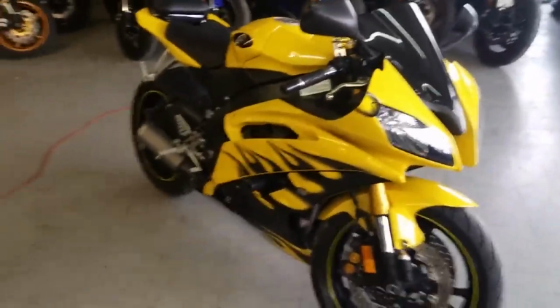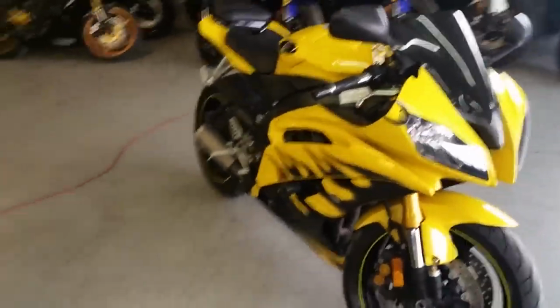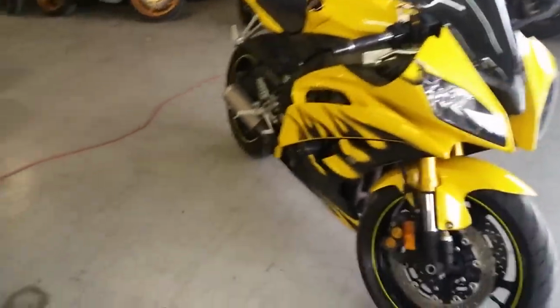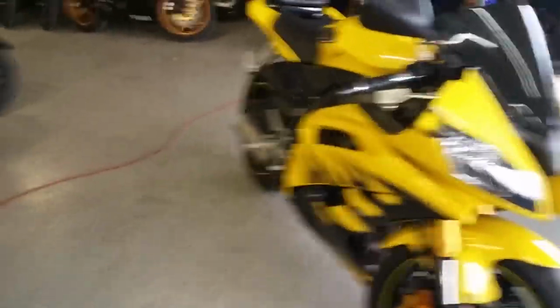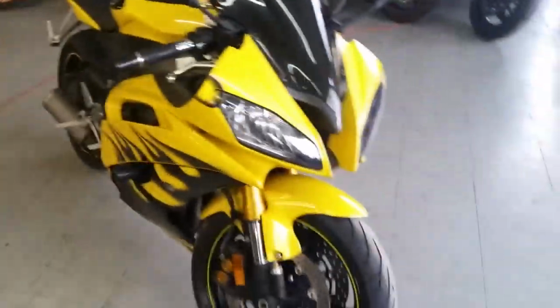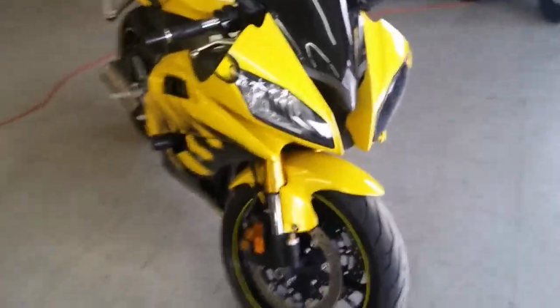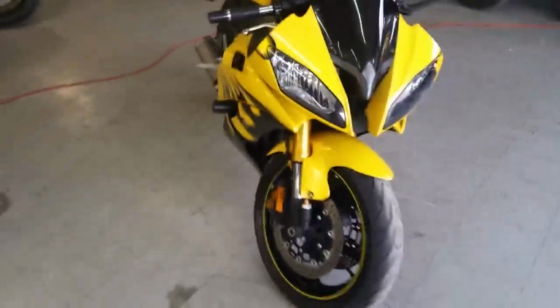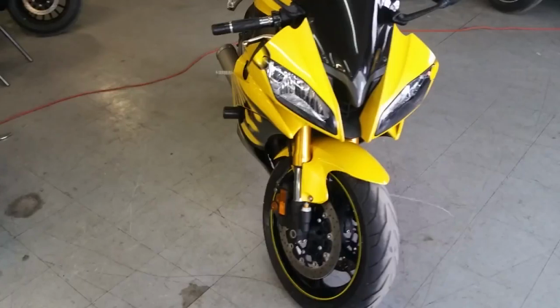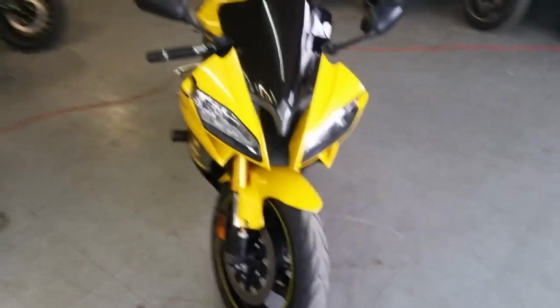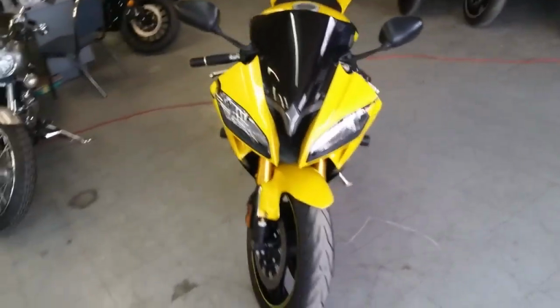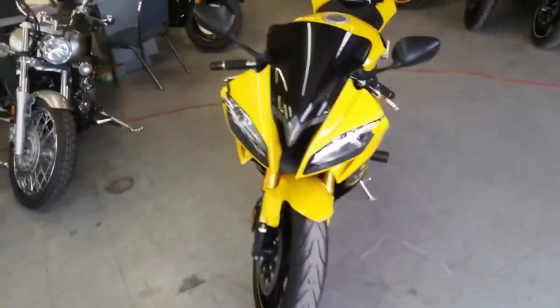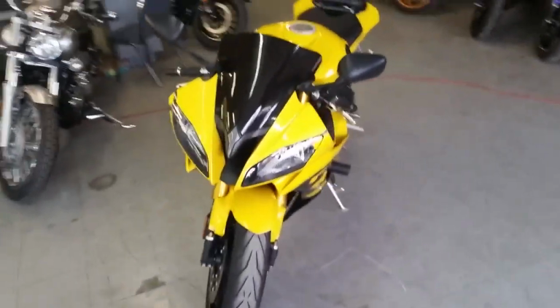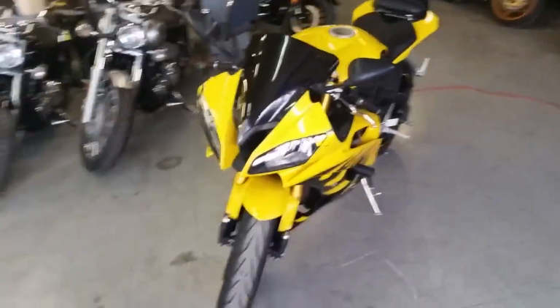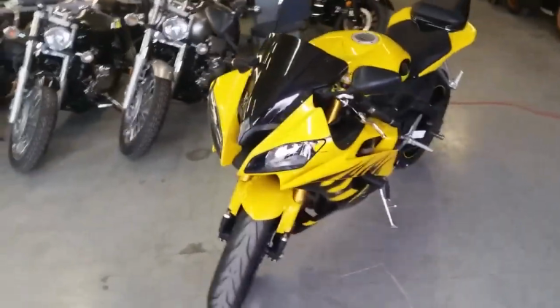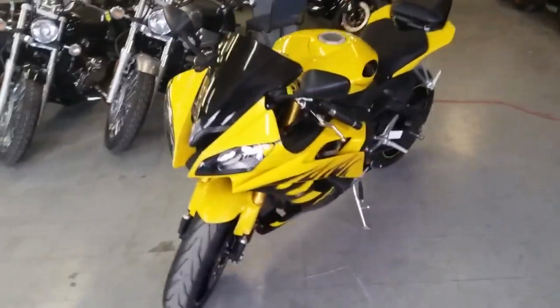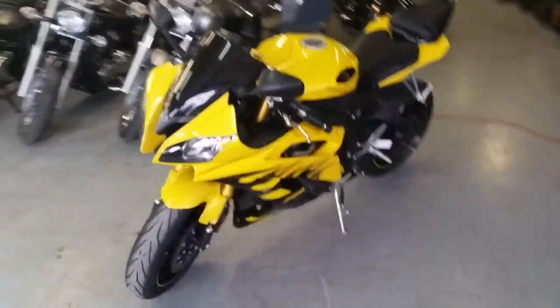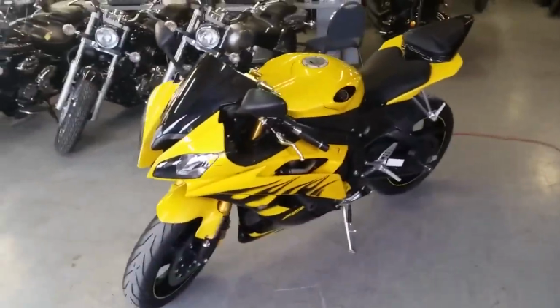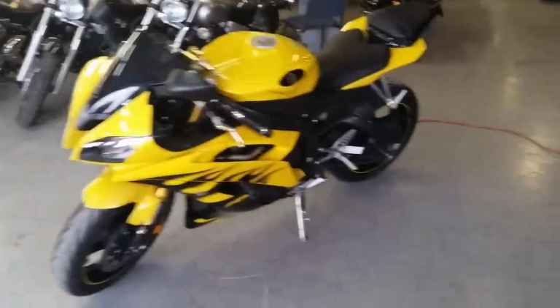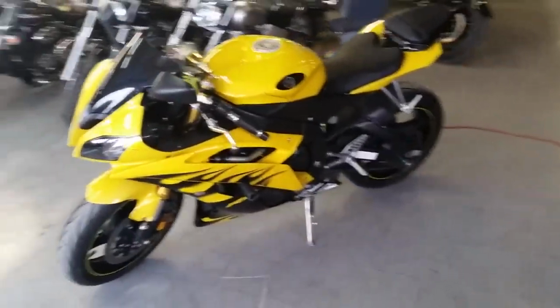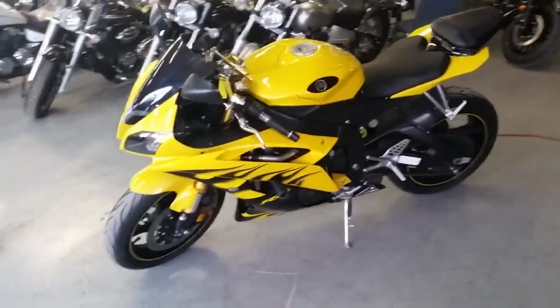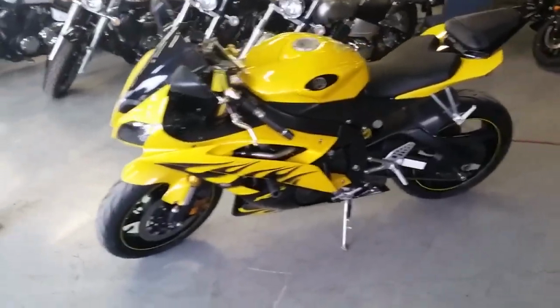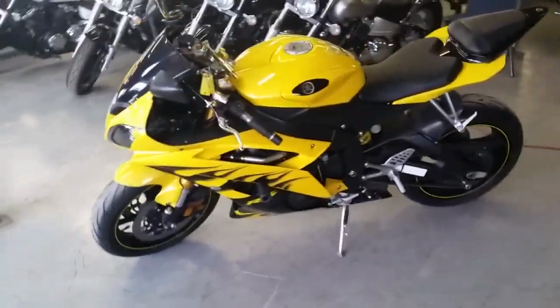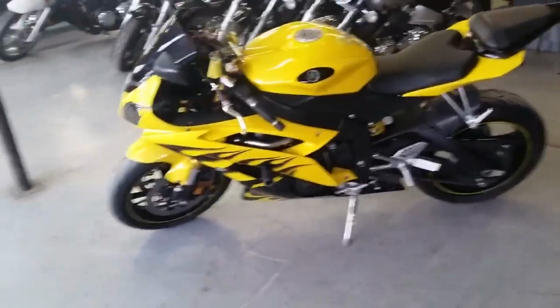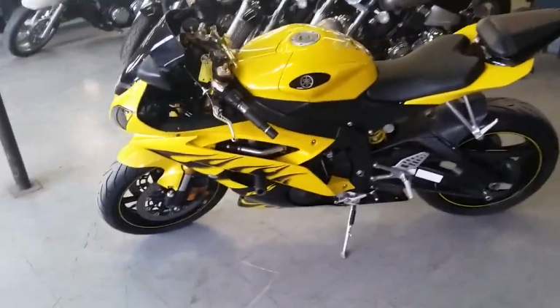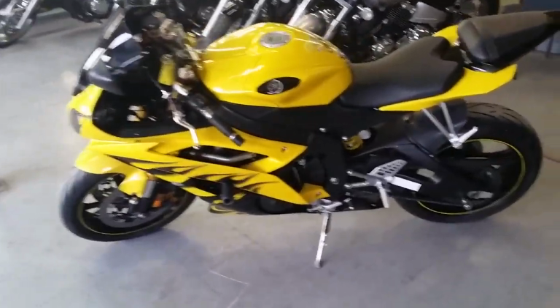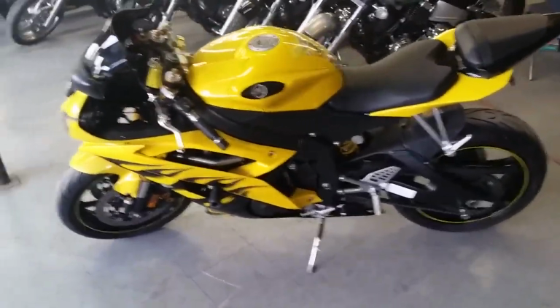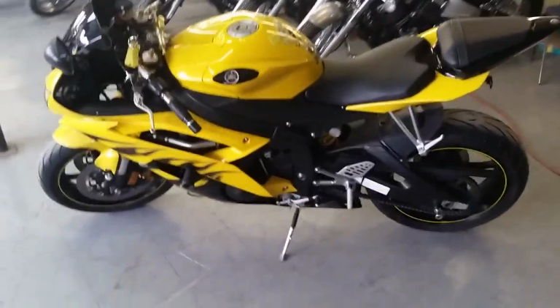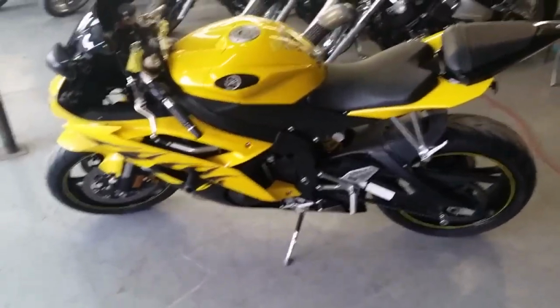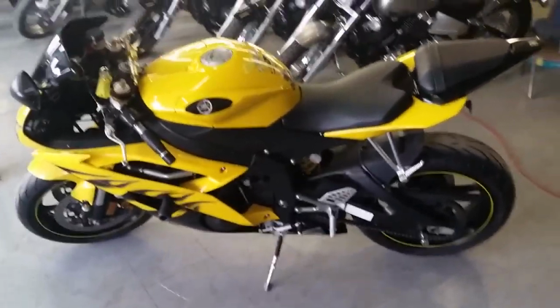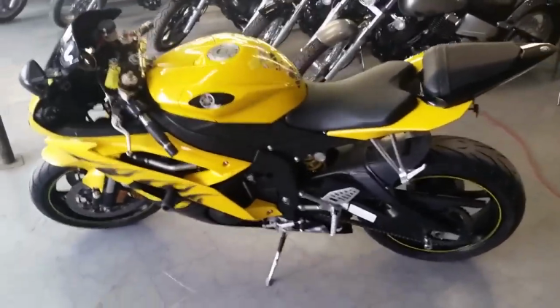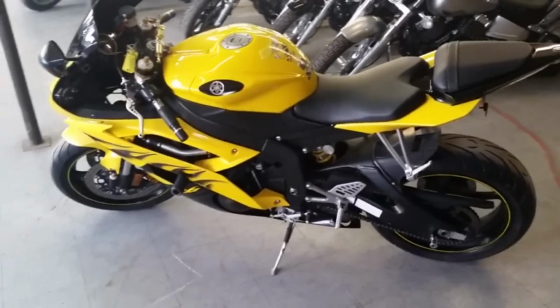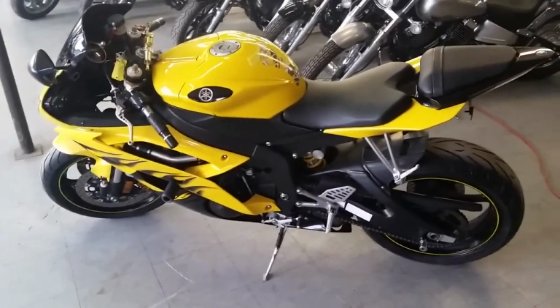tinted windscreen, and more. This thing's just been serviced at an authorized Yamaha dealership — it's been inspected, certified, and includes a one-year warranty. Tear up the streets on this one-owner, low-mileage, certified, warrantied R6 for $149 a month.